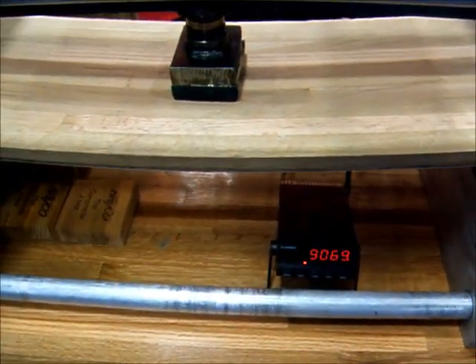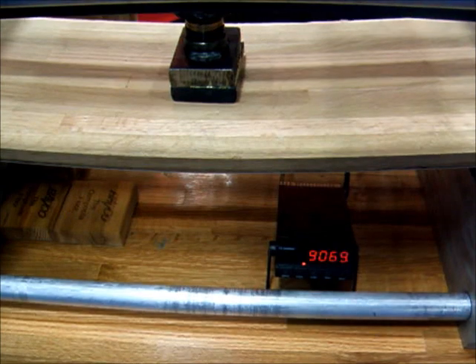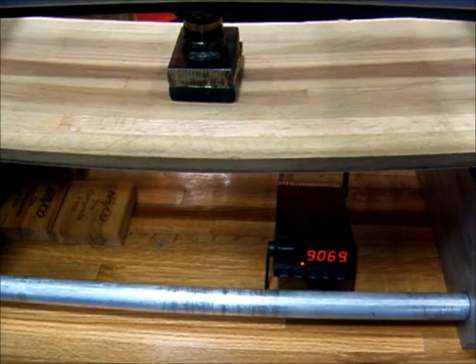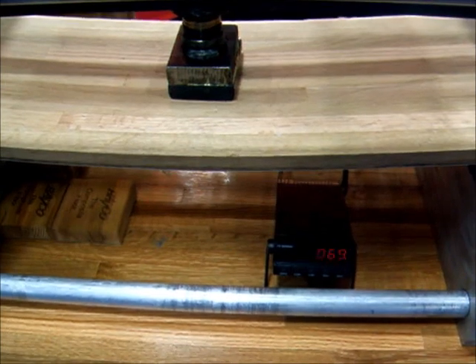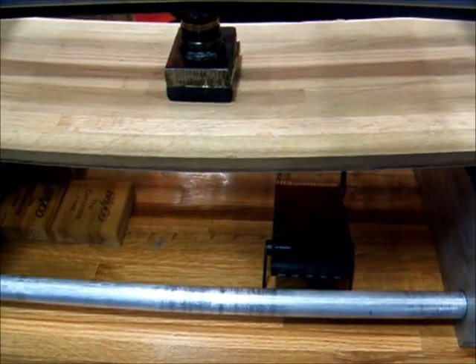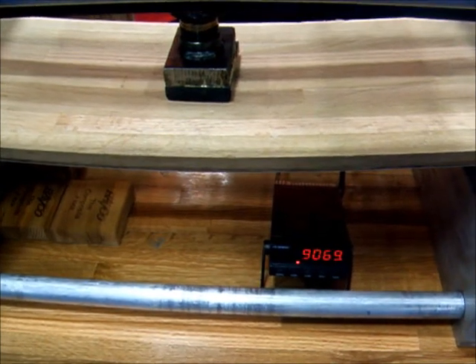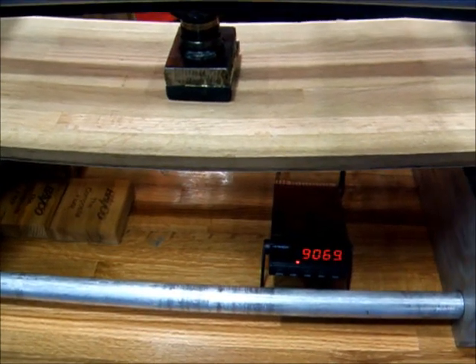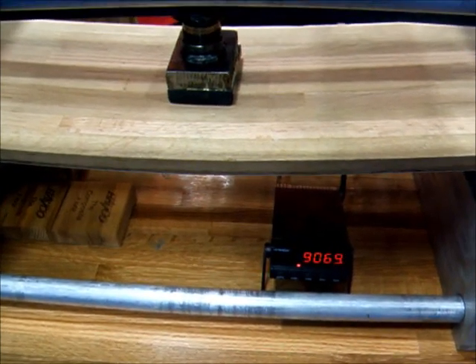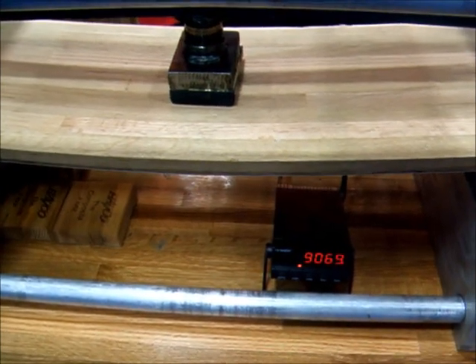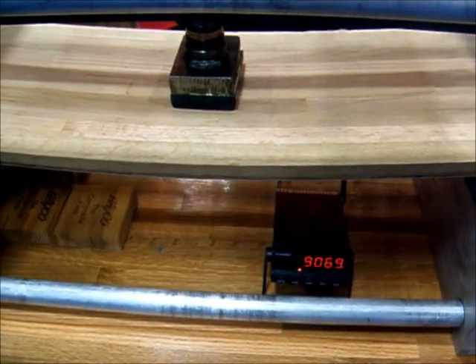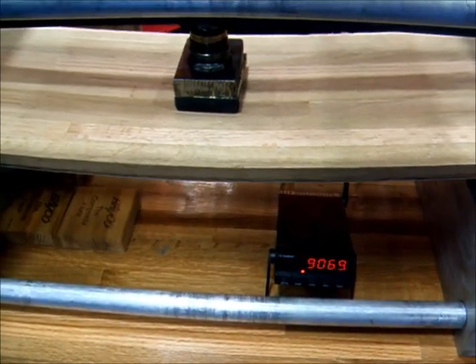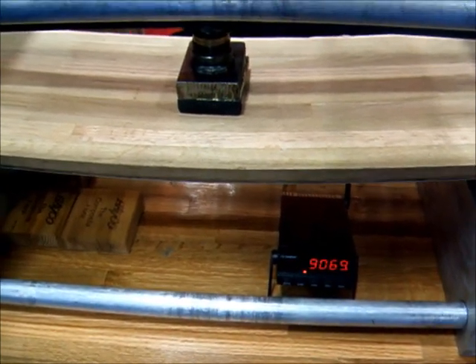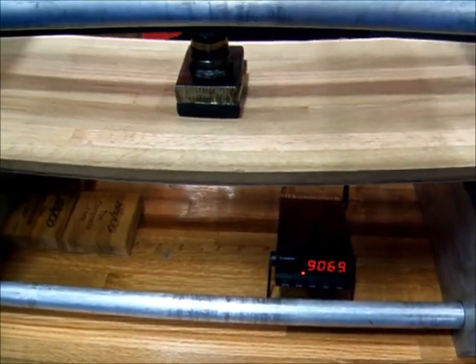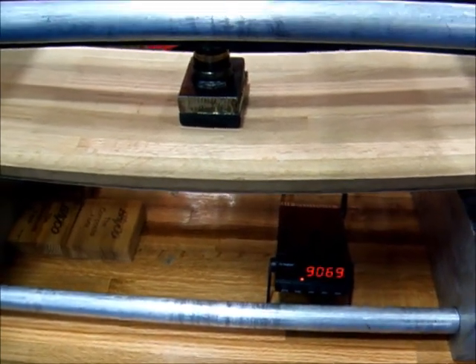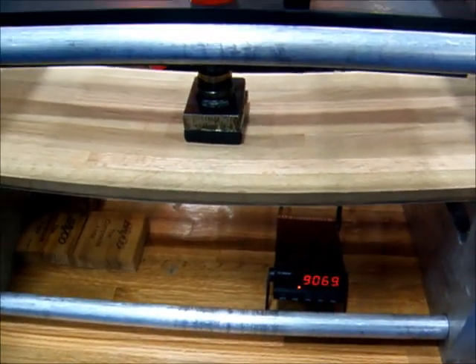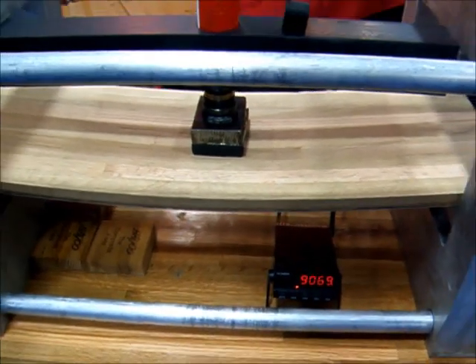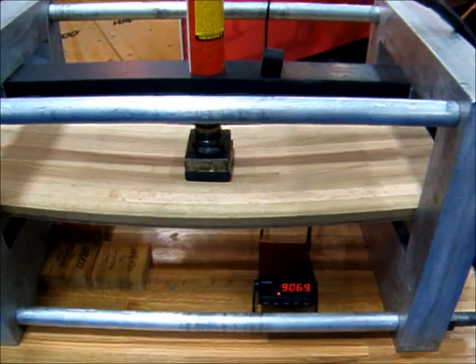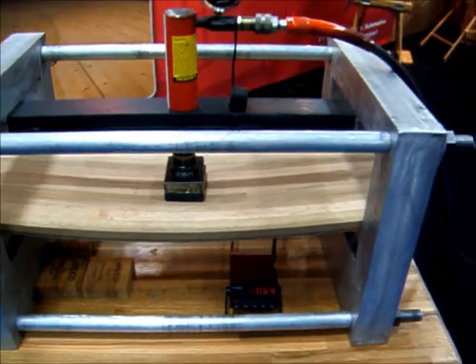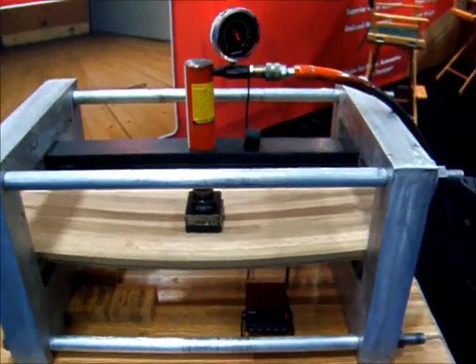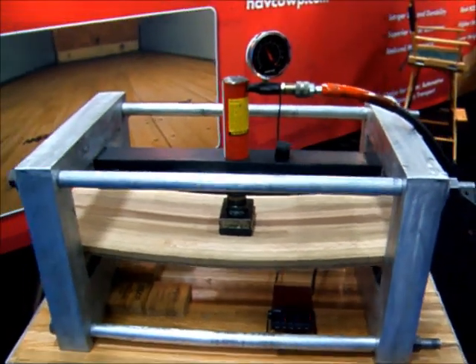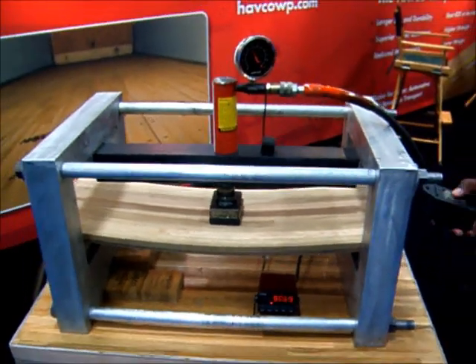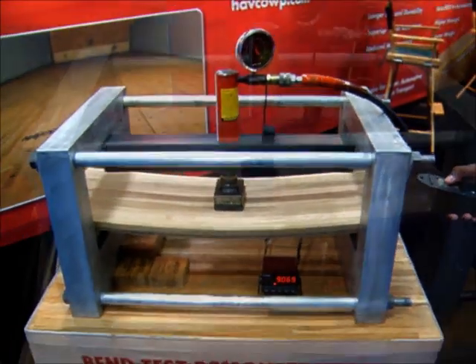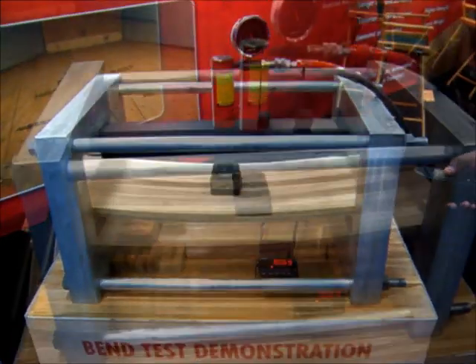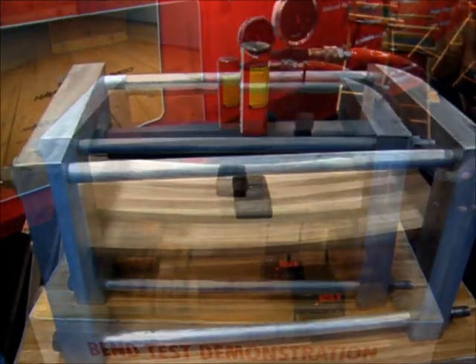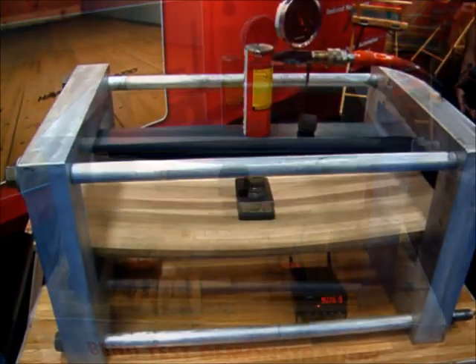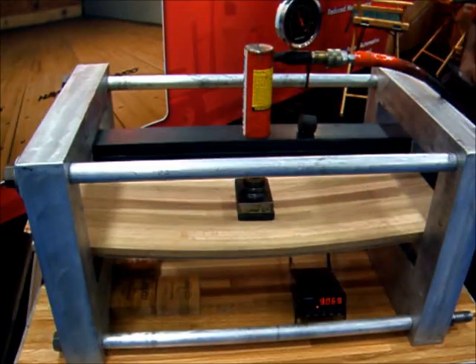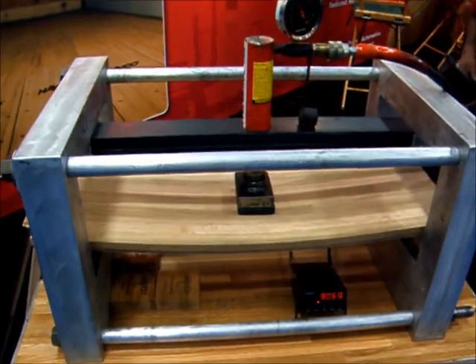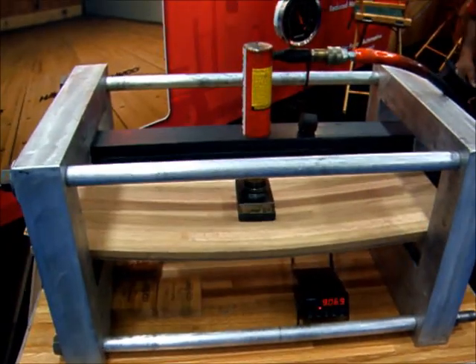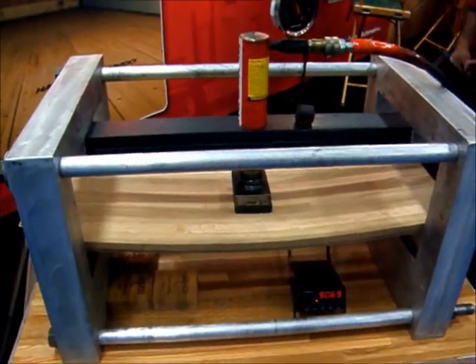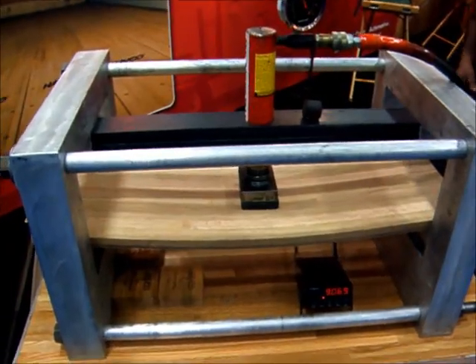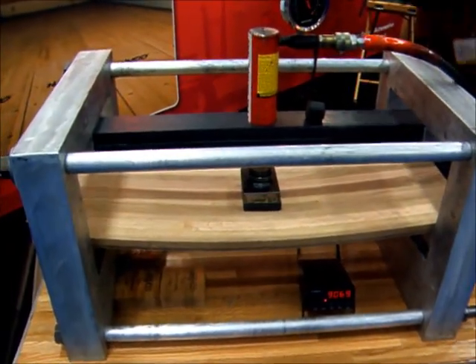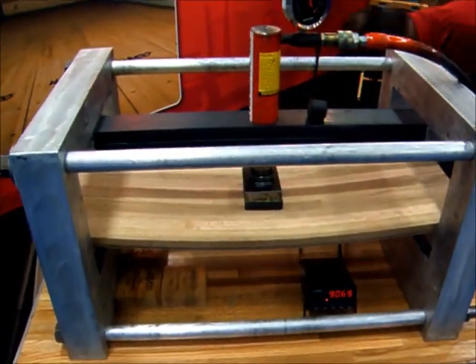You're almost up to just over 9,000. Probably at 10,000 it might split on us. I'm going to save it — release the load. See what happens.